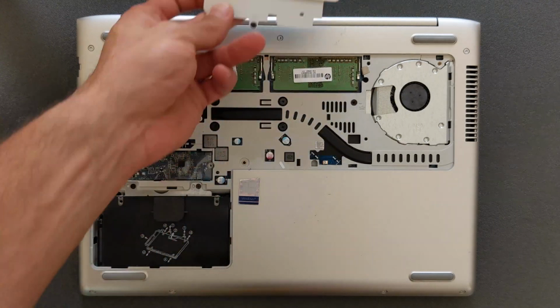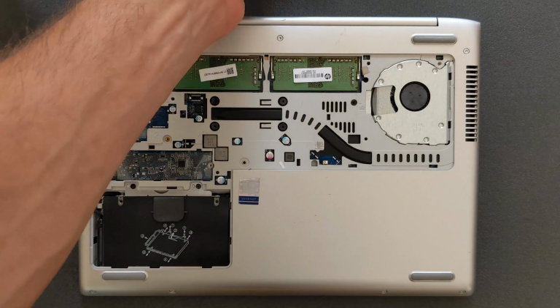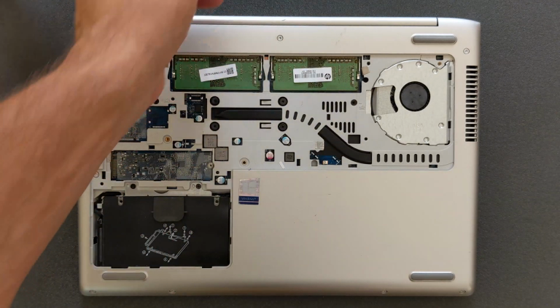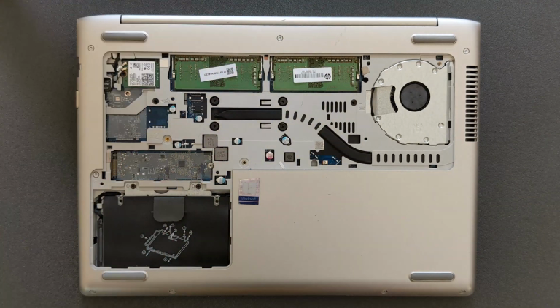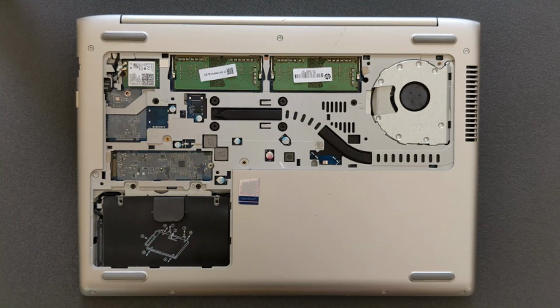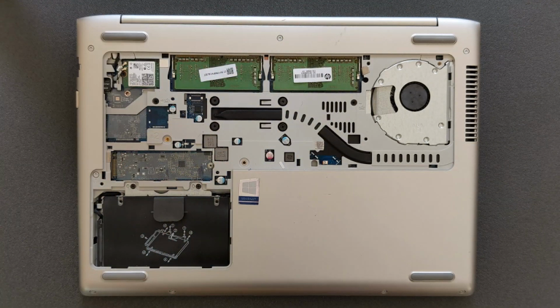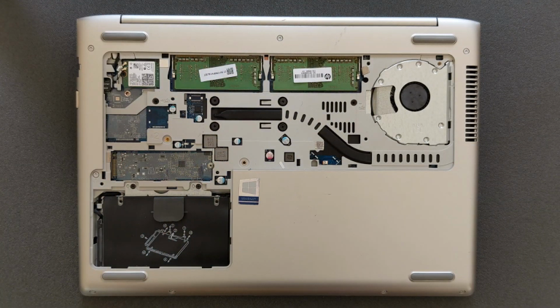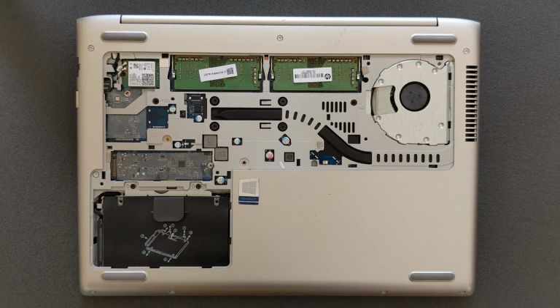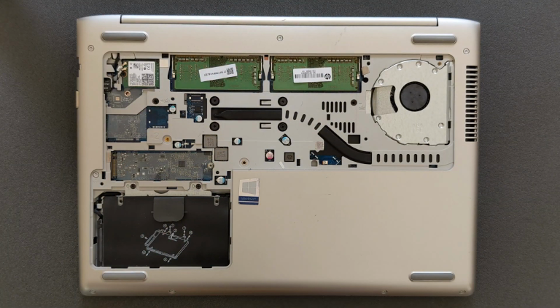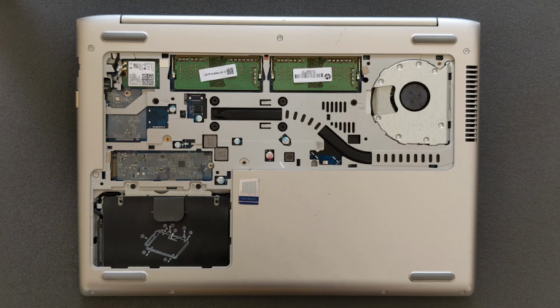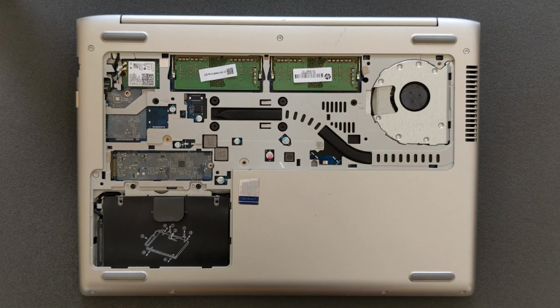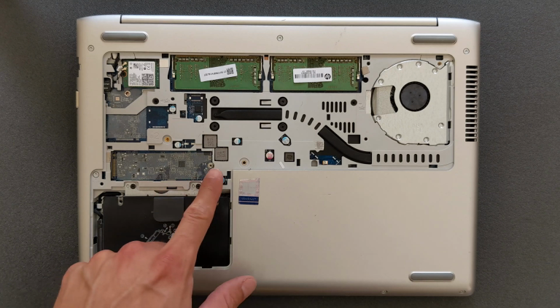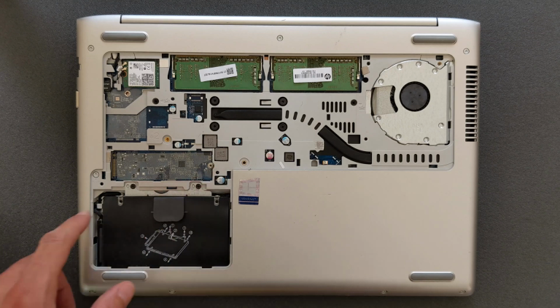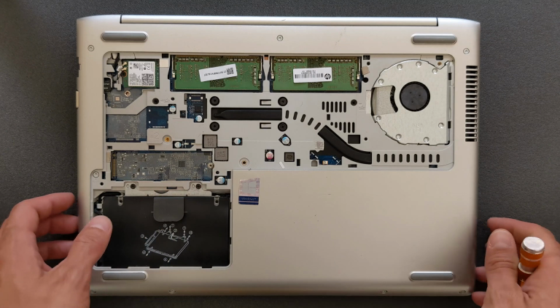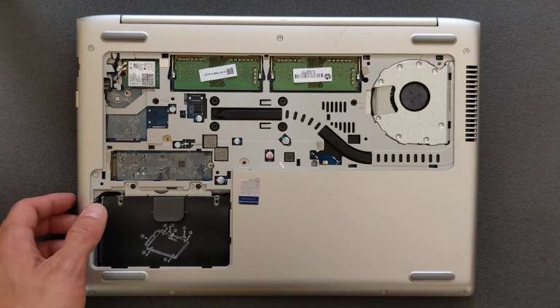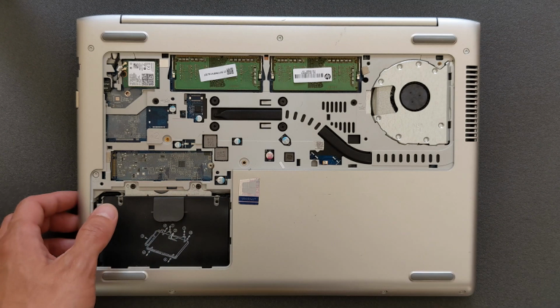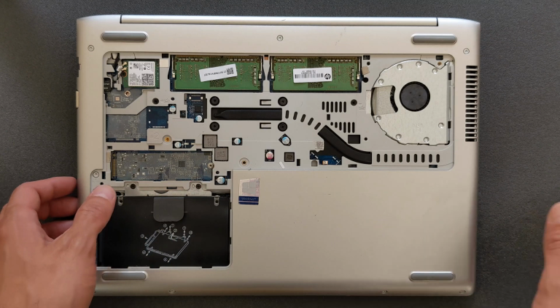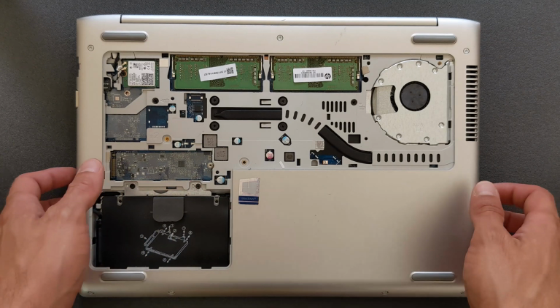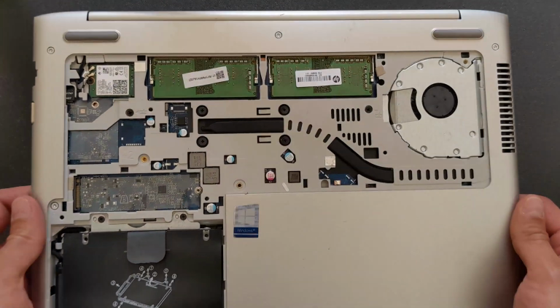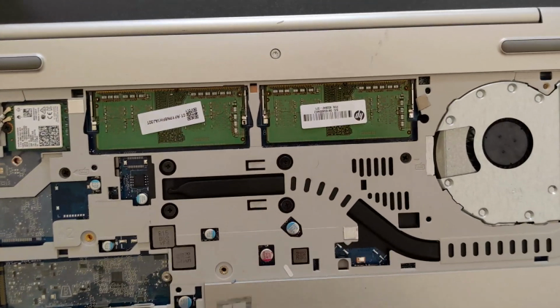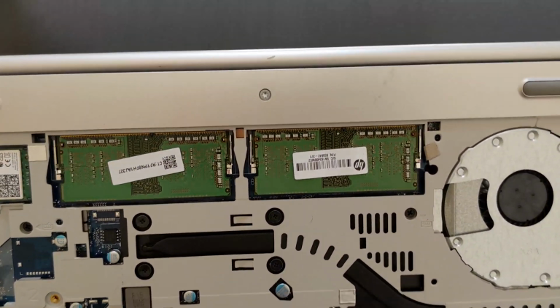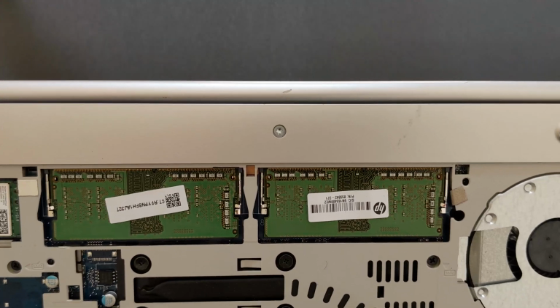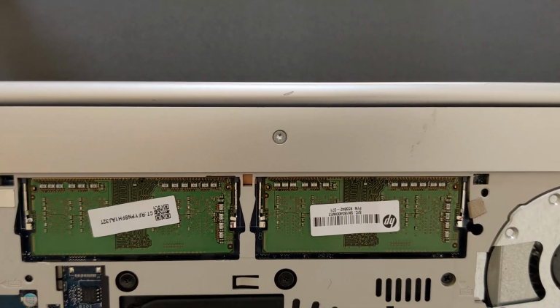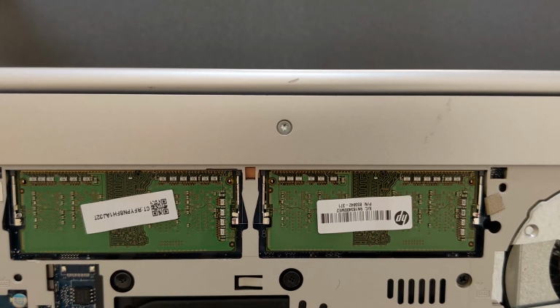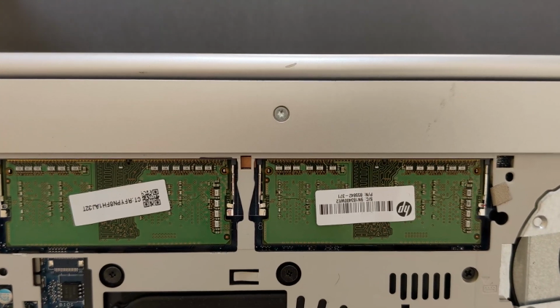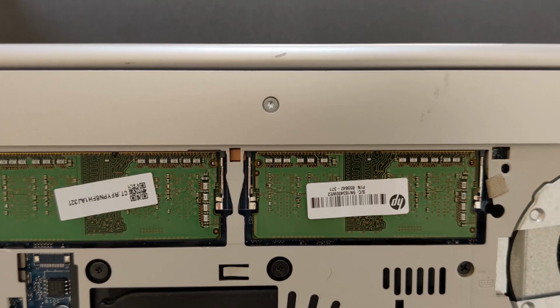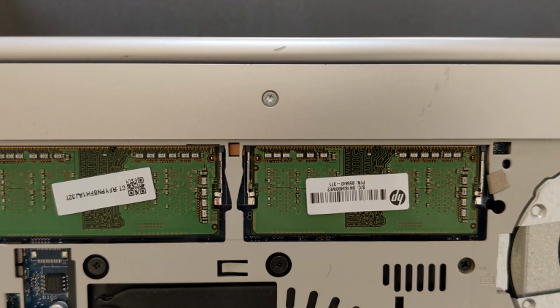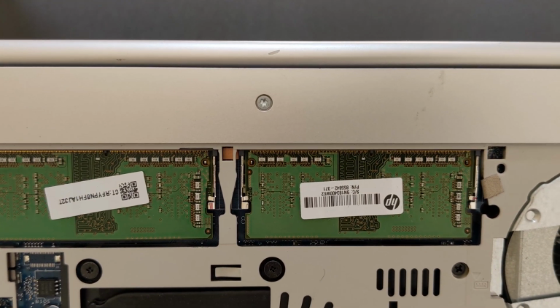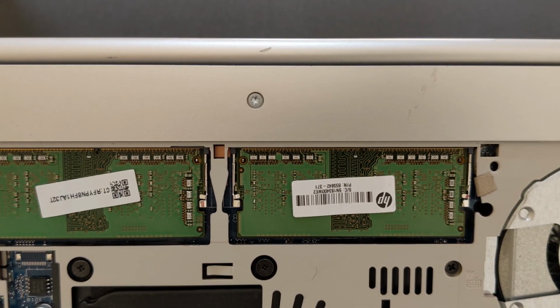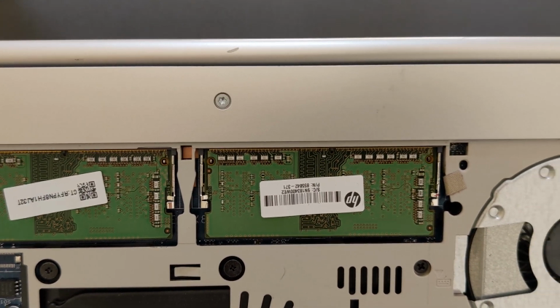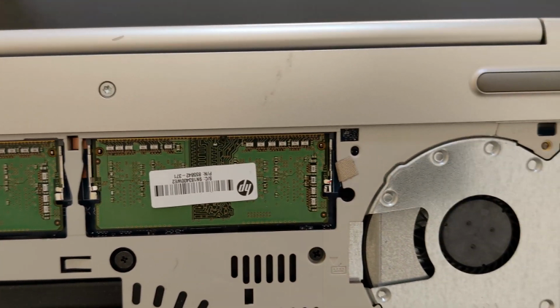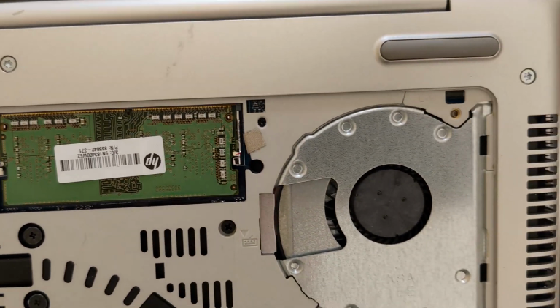You can see the M.2 slot is empty at the moment, and there's actually a 2.5 inch solid state drive in it. There are your RAM slots — take a closer look.